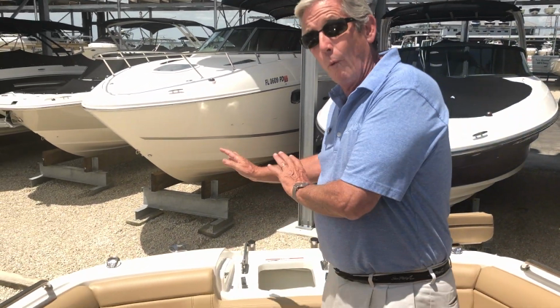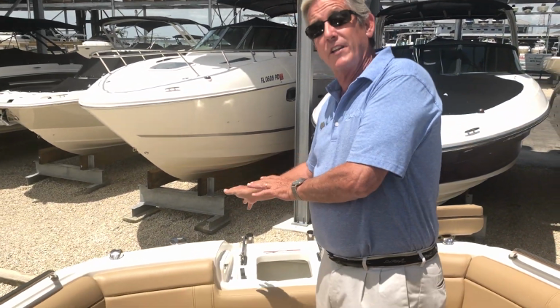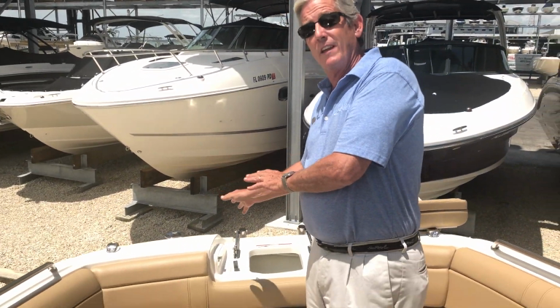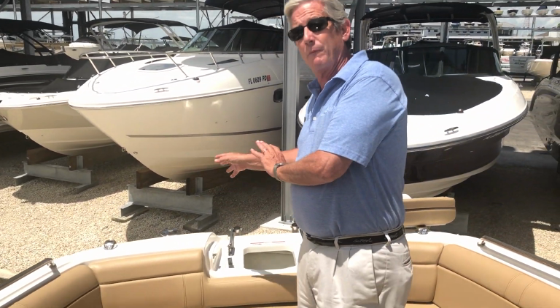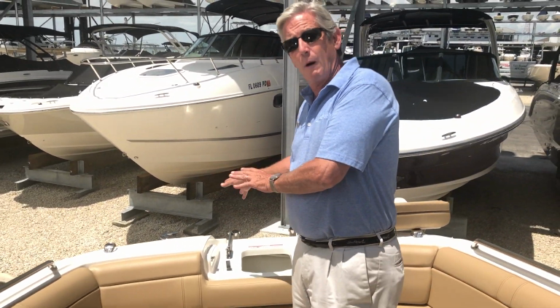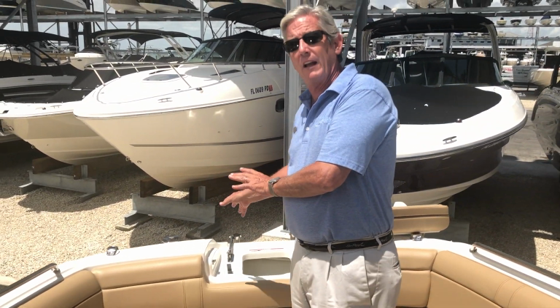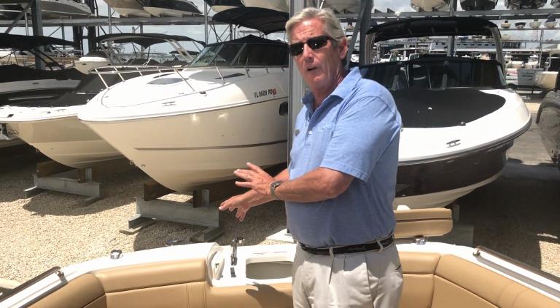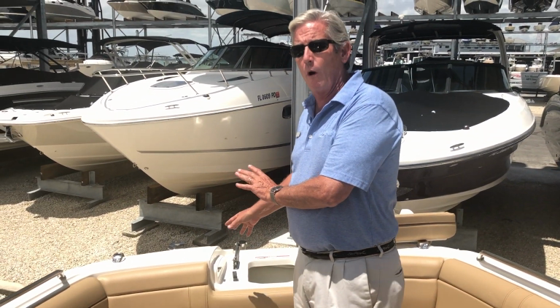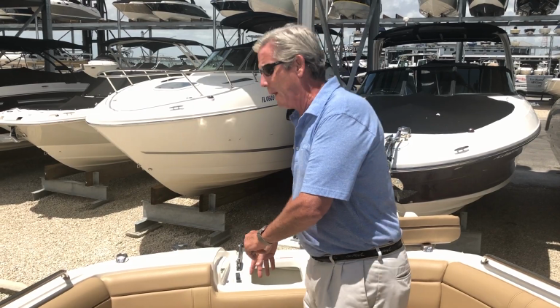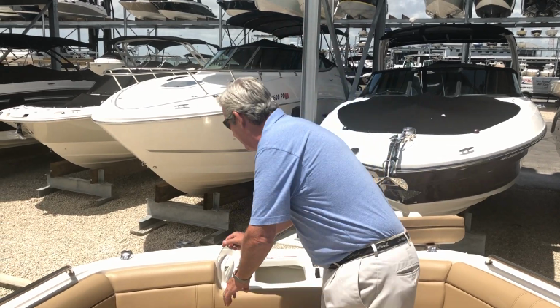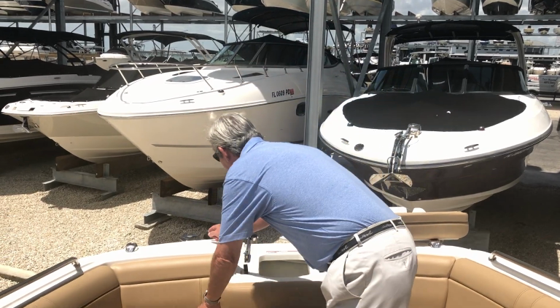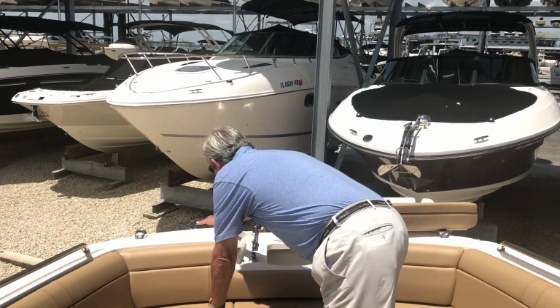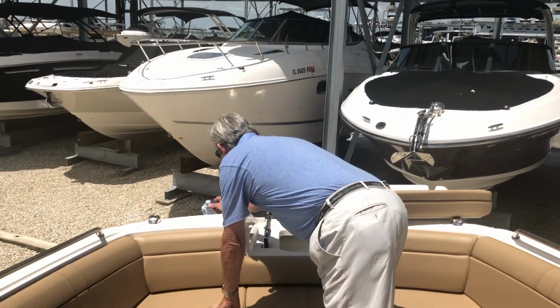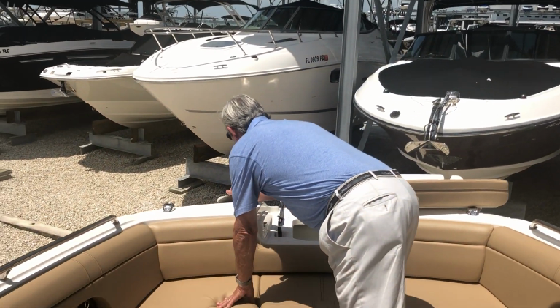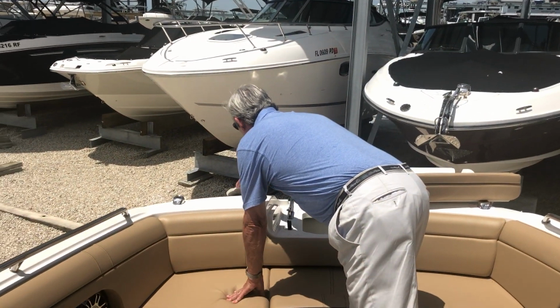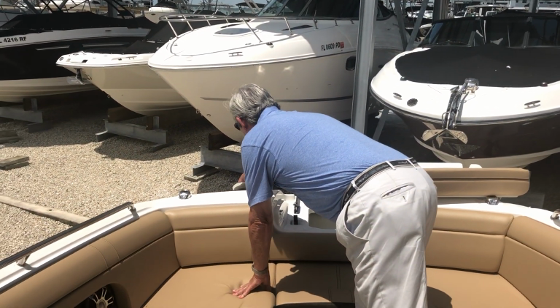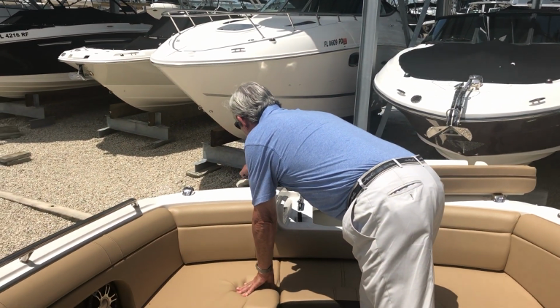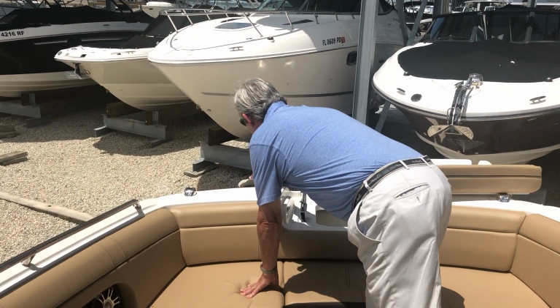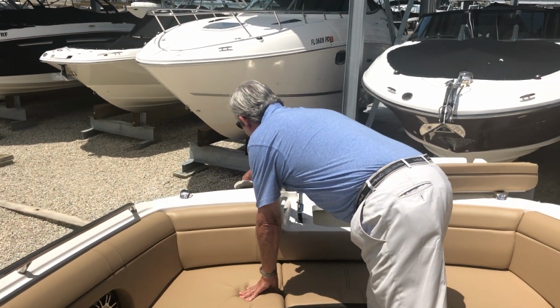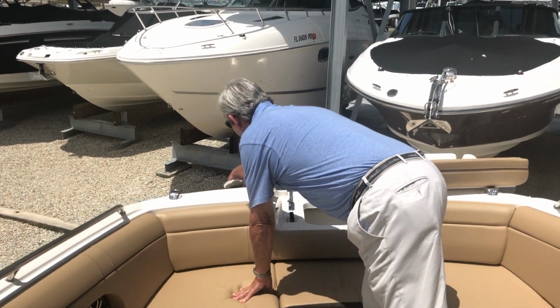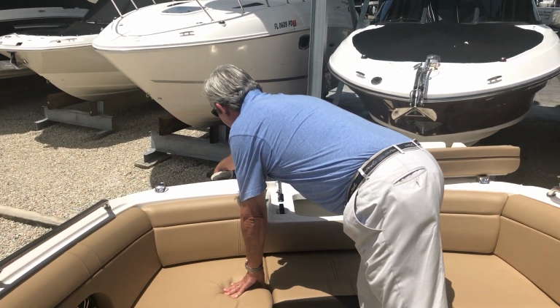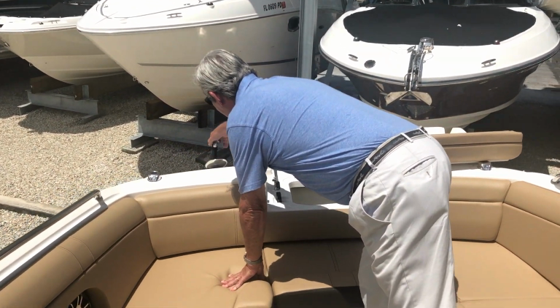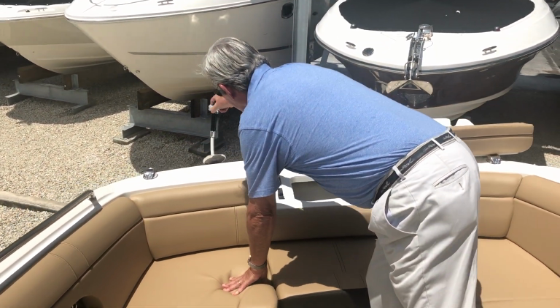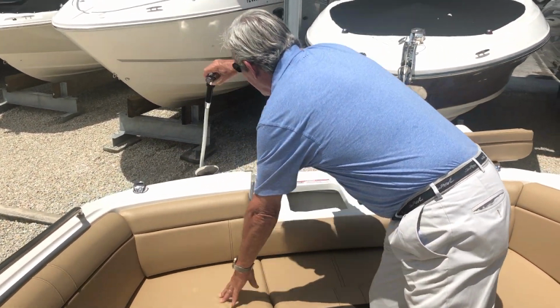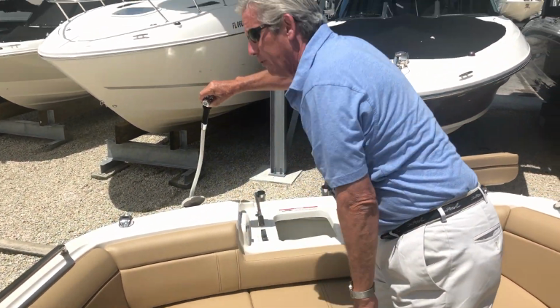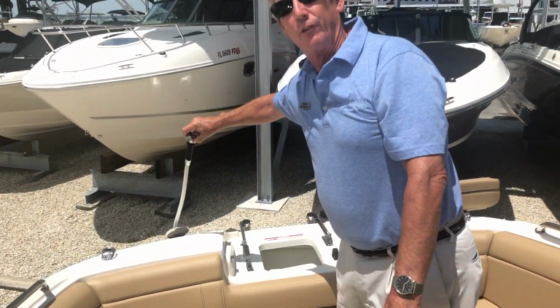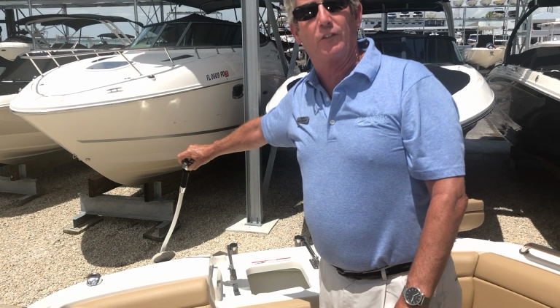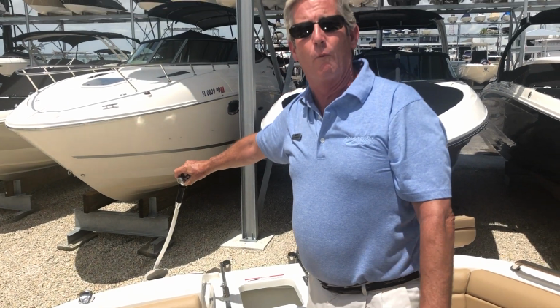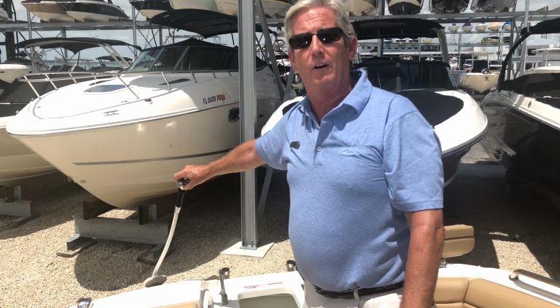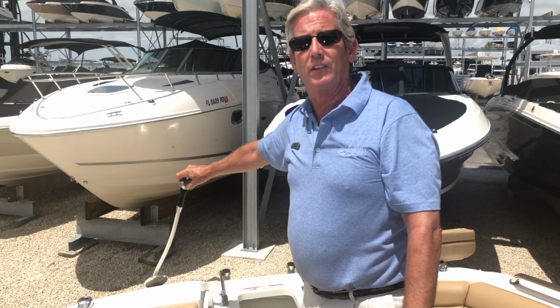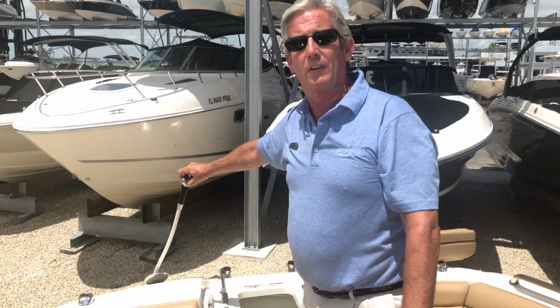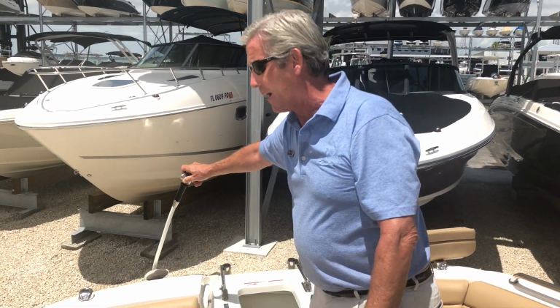When you do that, this boat has a fresh water pump with a sprayer that rinses off the salt water and the sand. It's great.